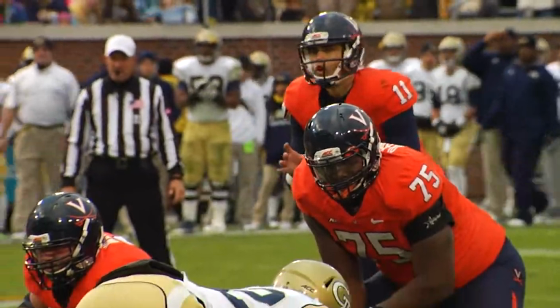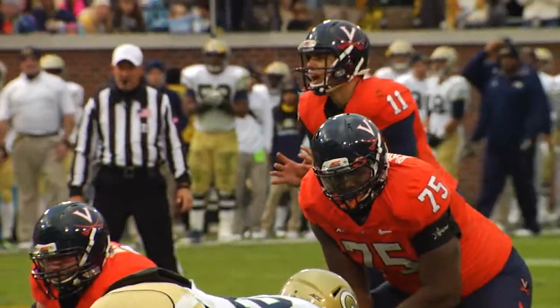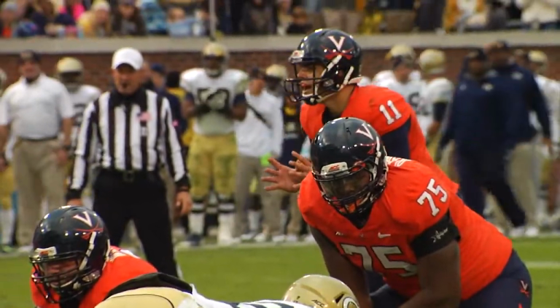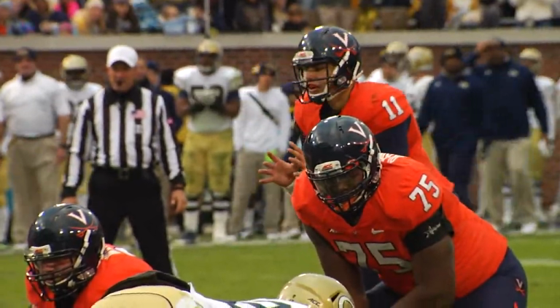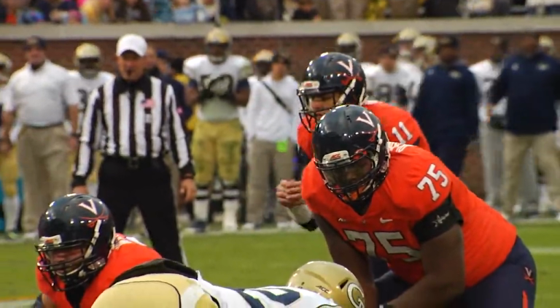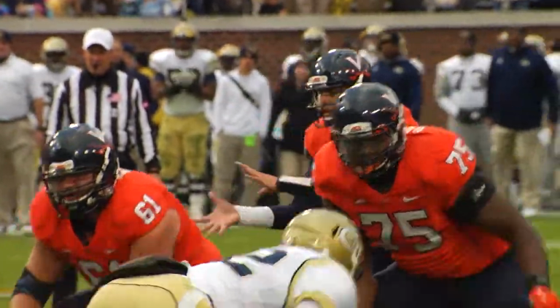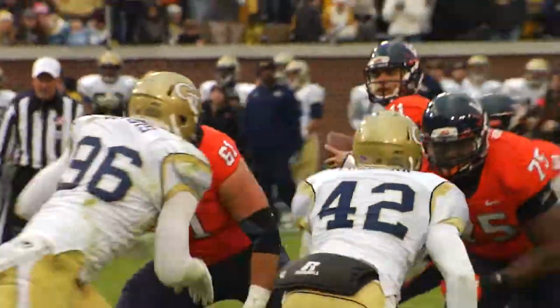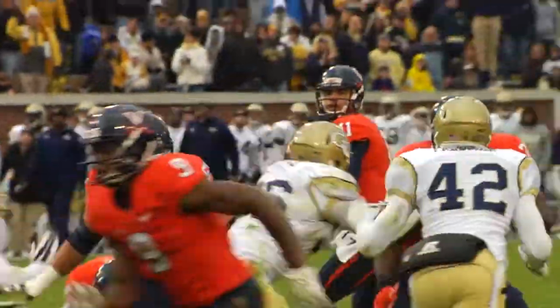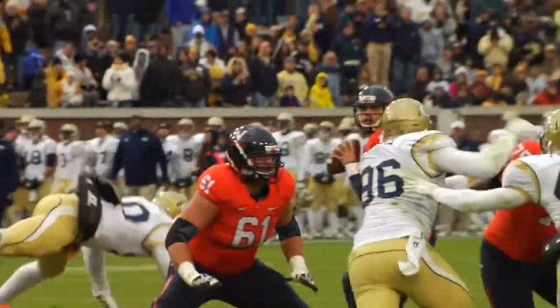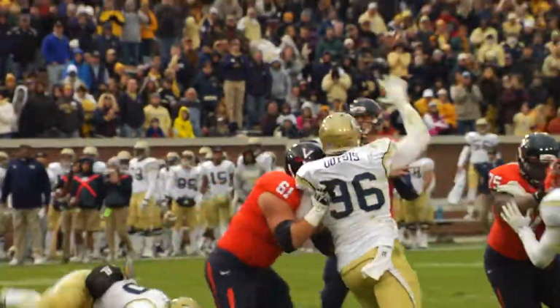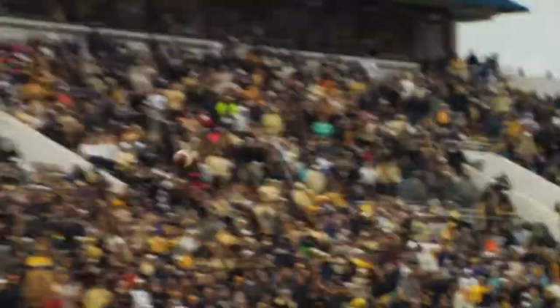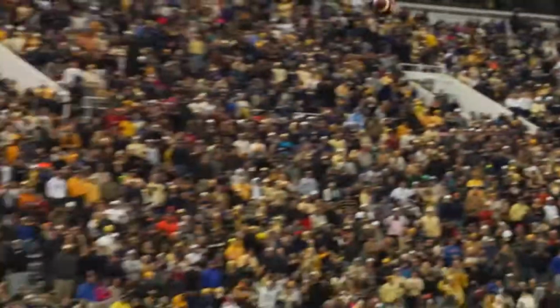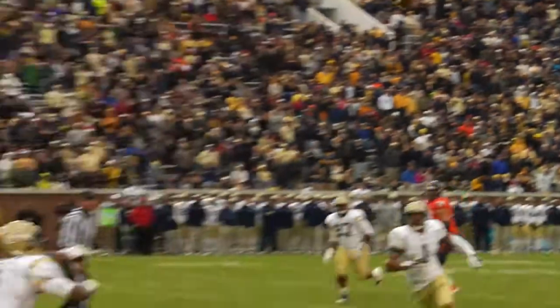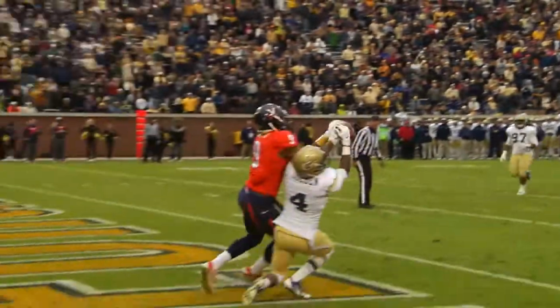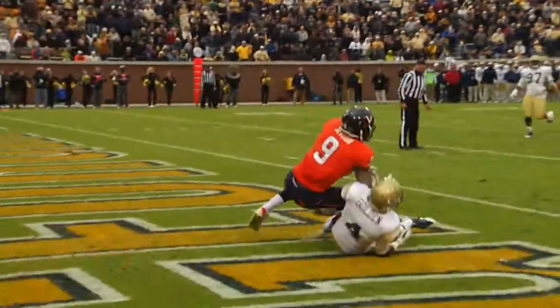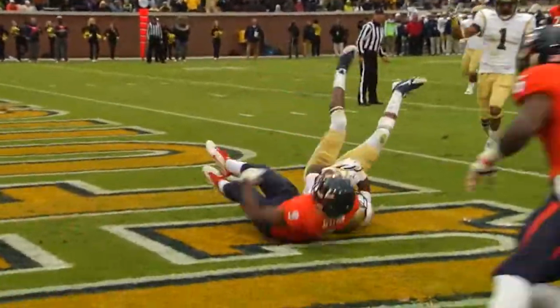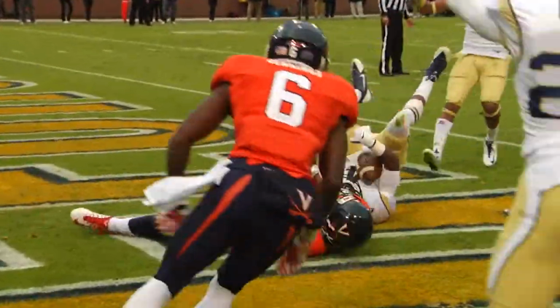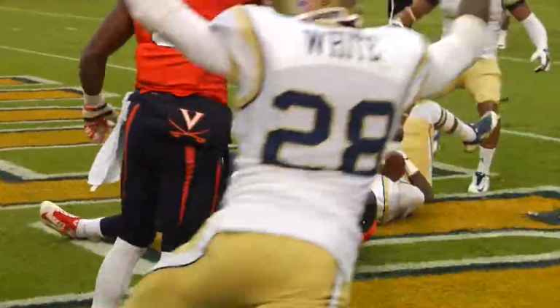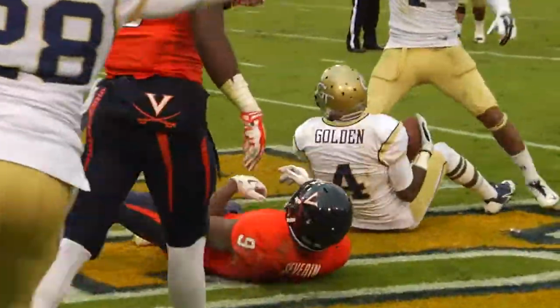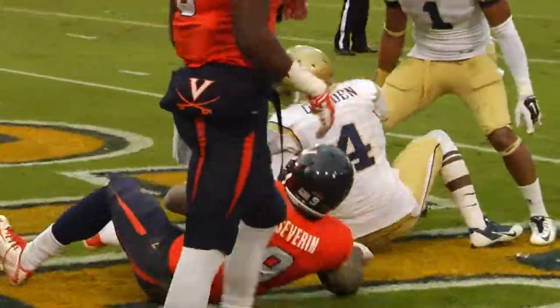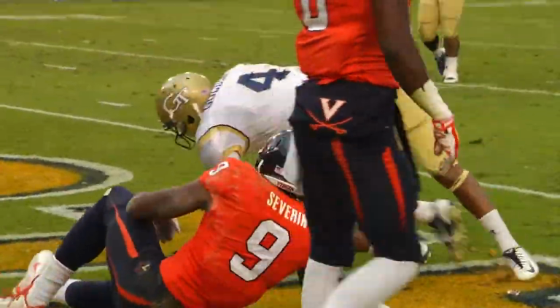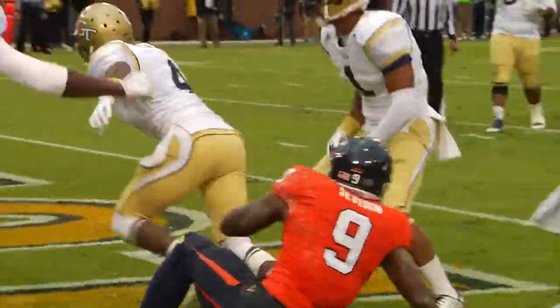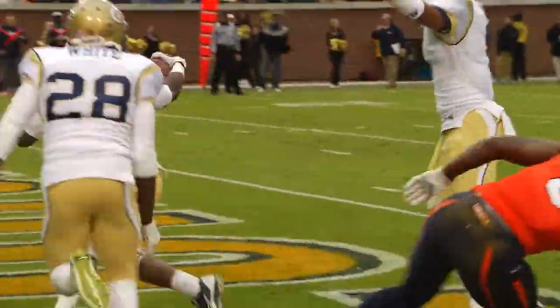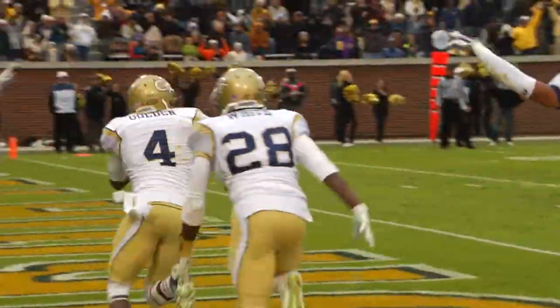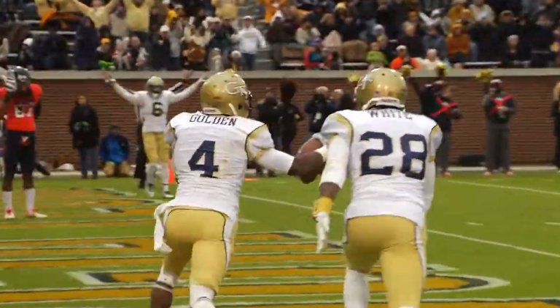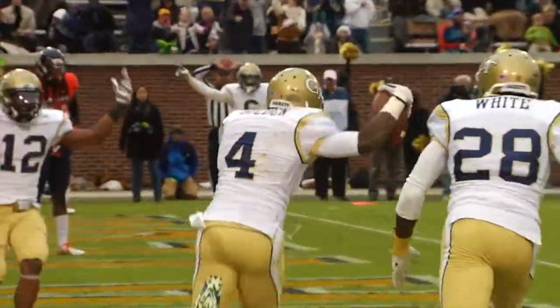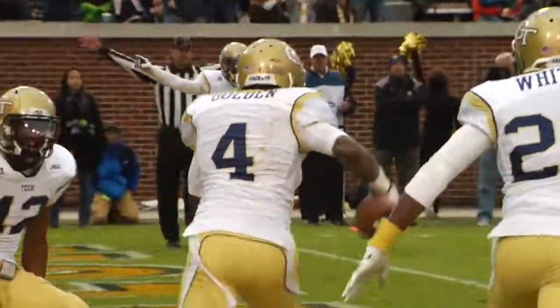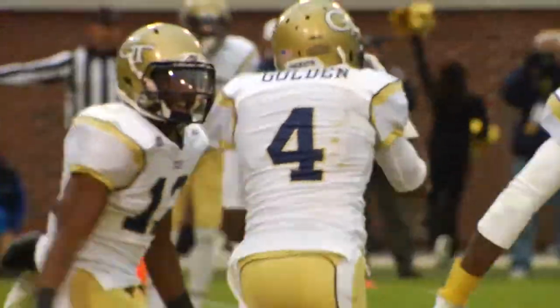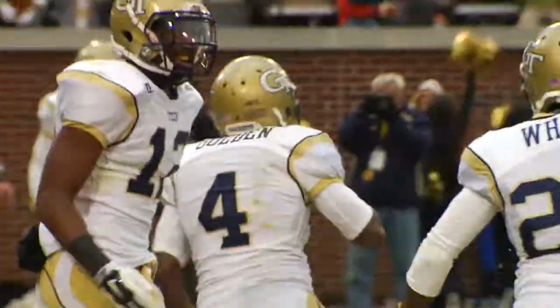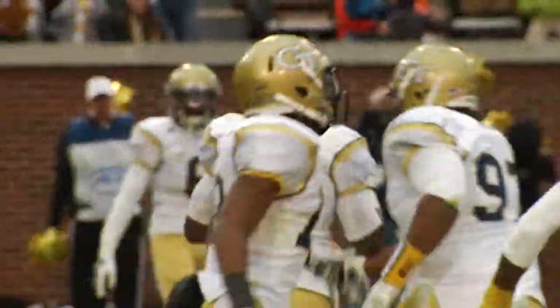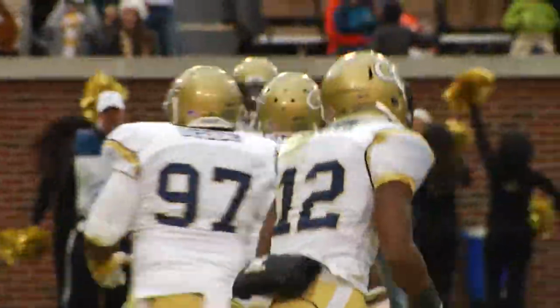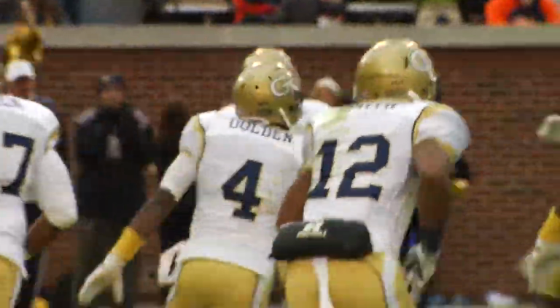On the left hash mark, there's the snap, blitz is coming, throws to the end zone — going back, Caden Severin fighting for the ball. He's got it. Intercepted! Jamal Gold comes away with it.